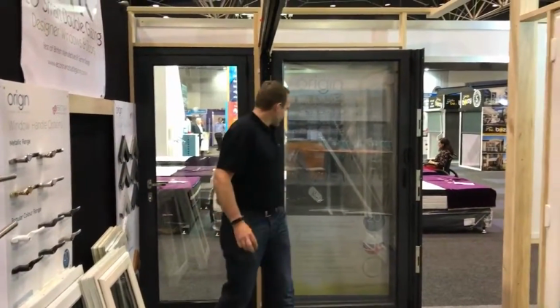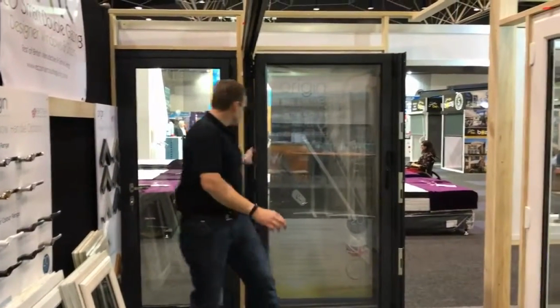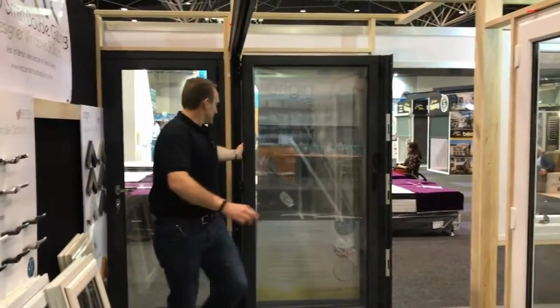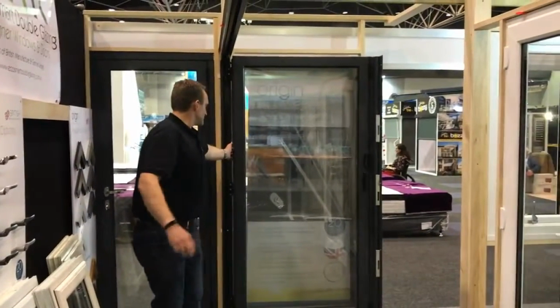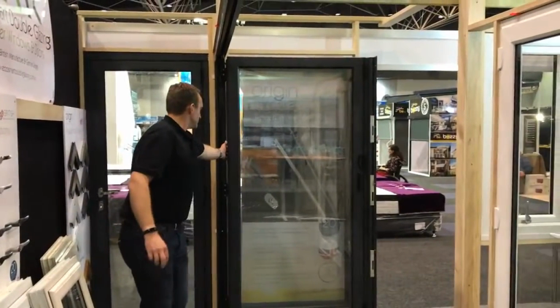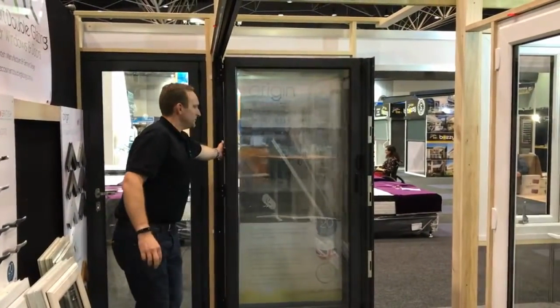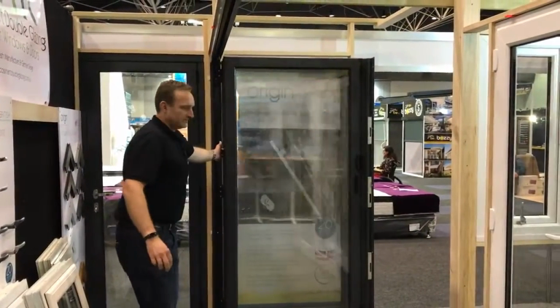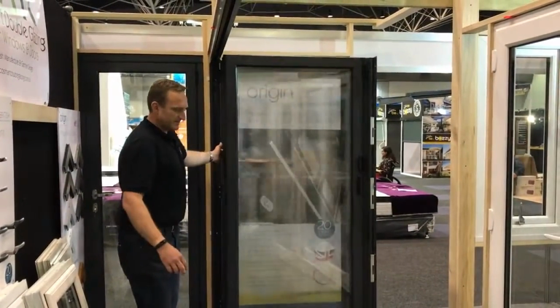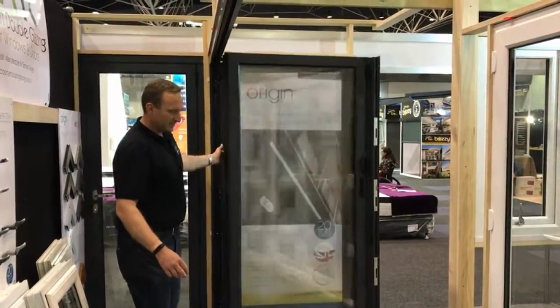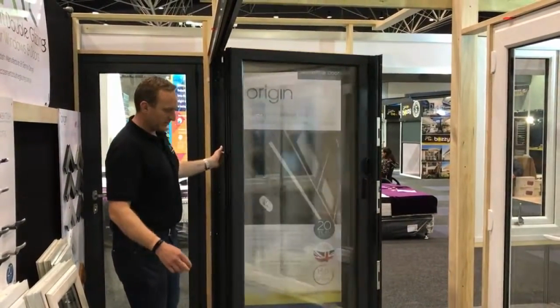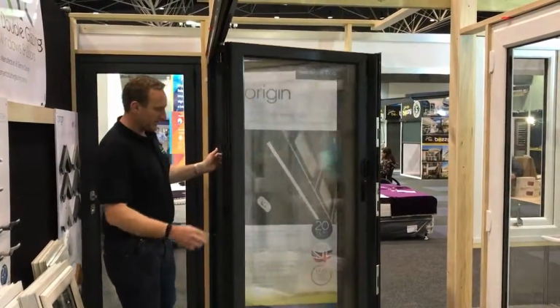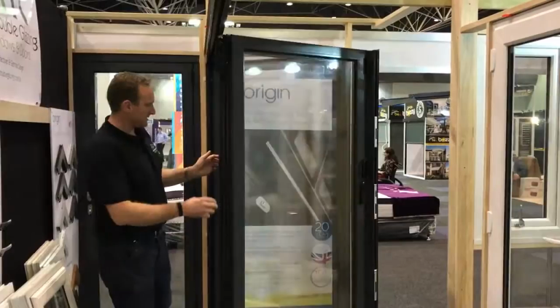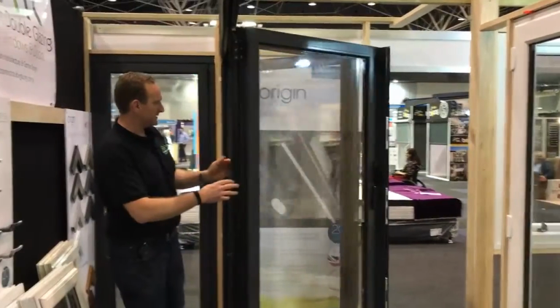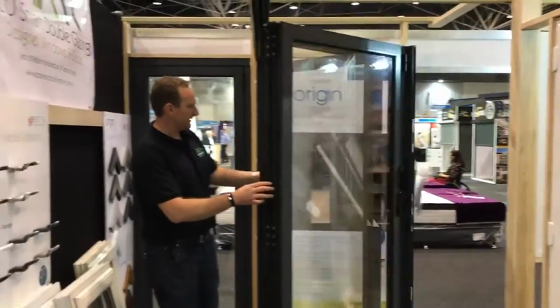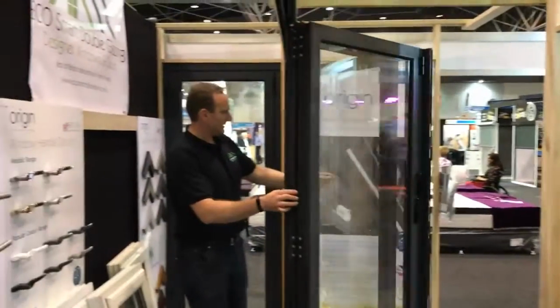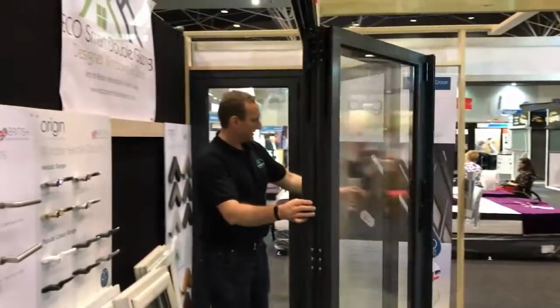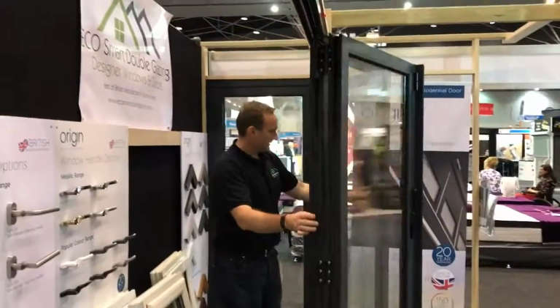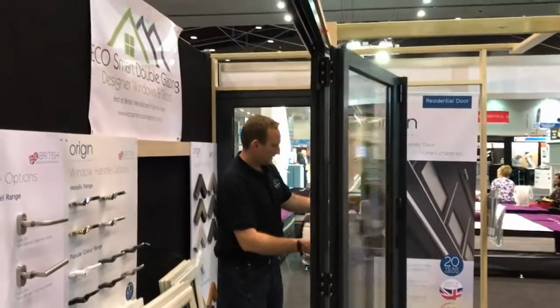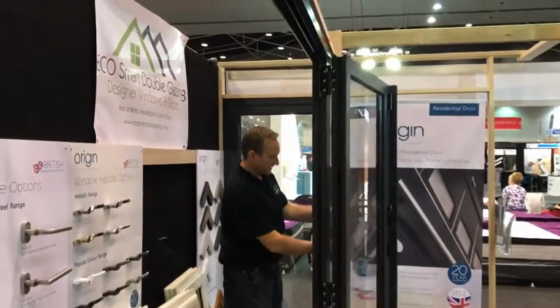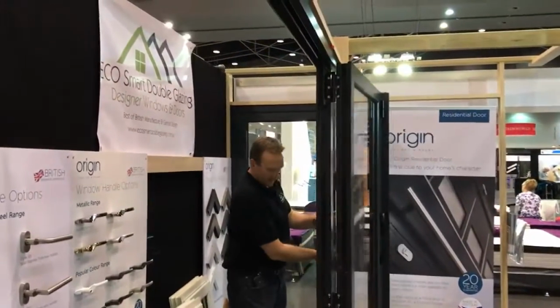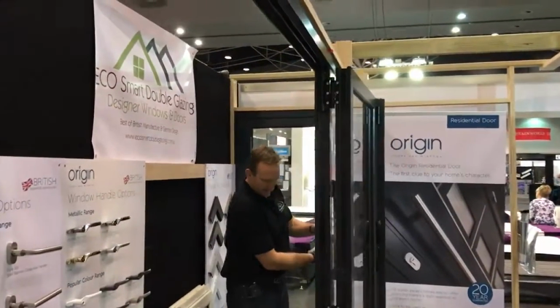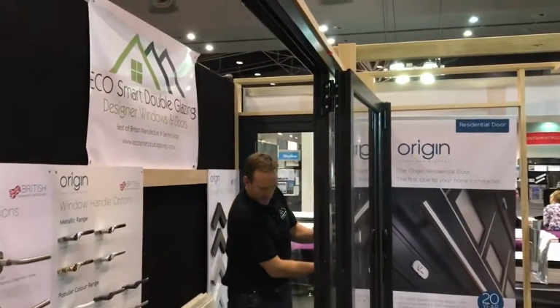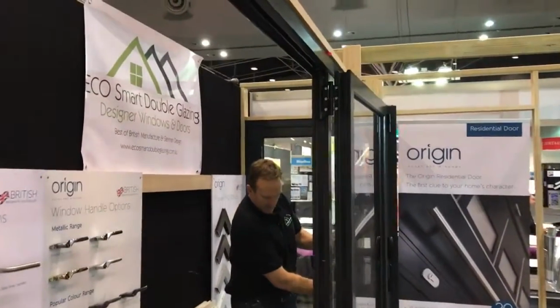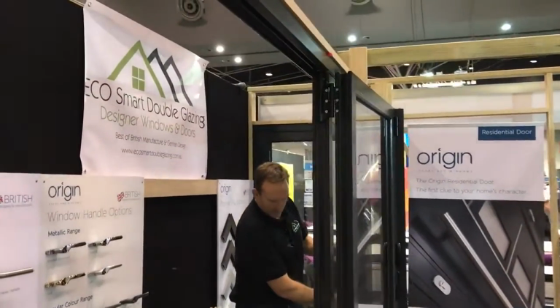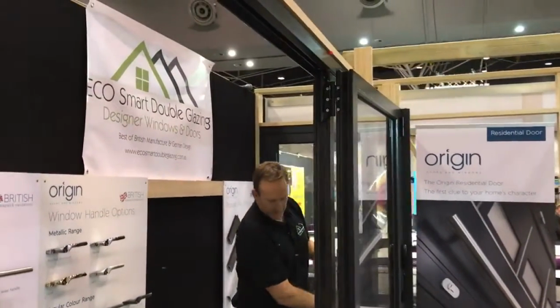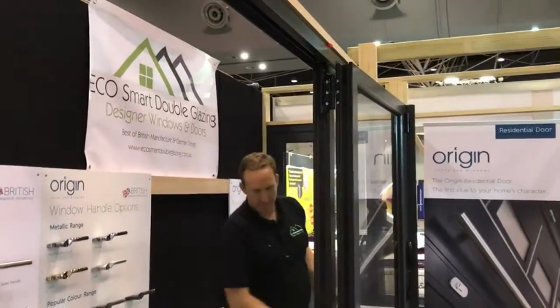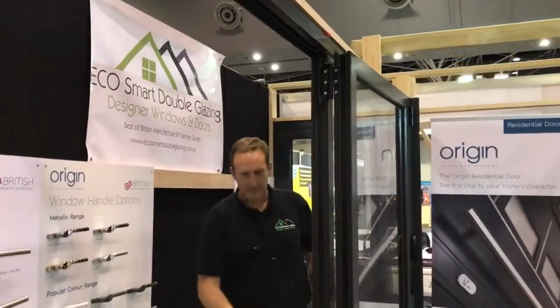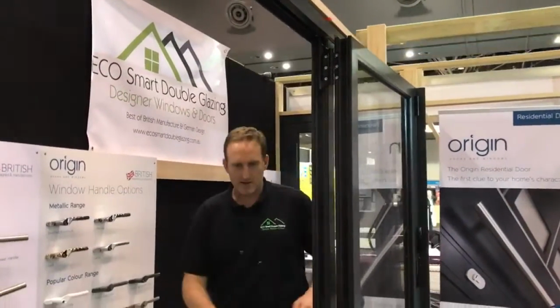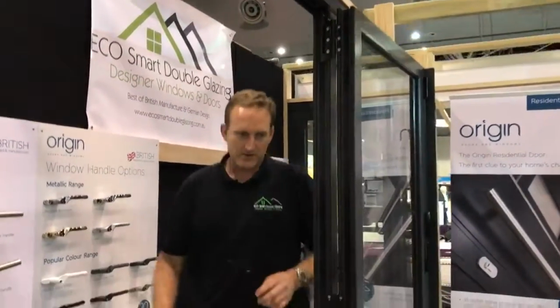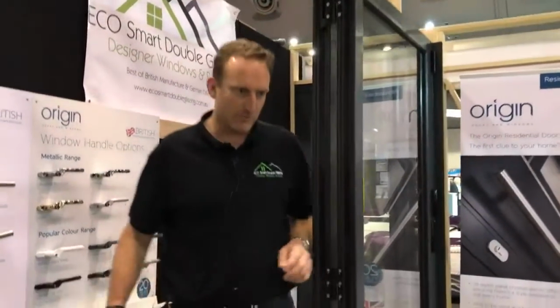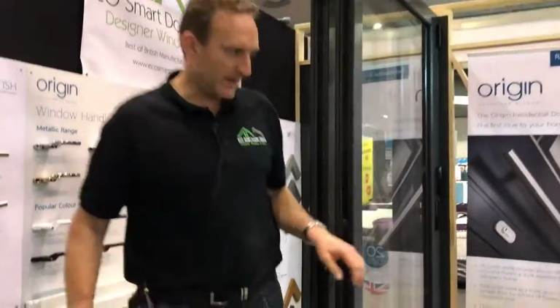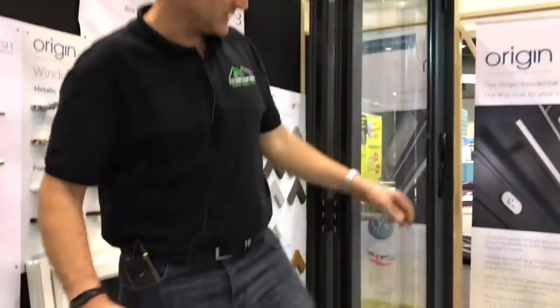Closing nice and simple, just pull across, shut, leave it down — nice smooth action.